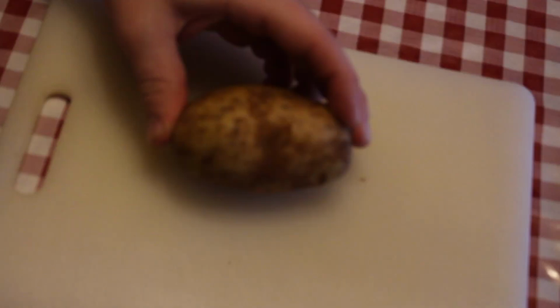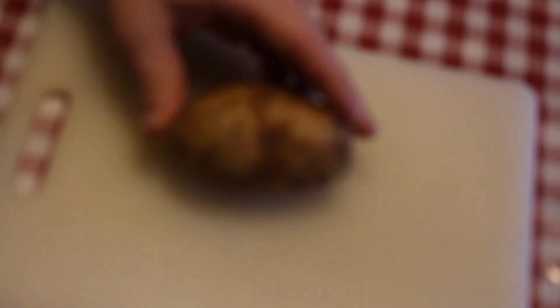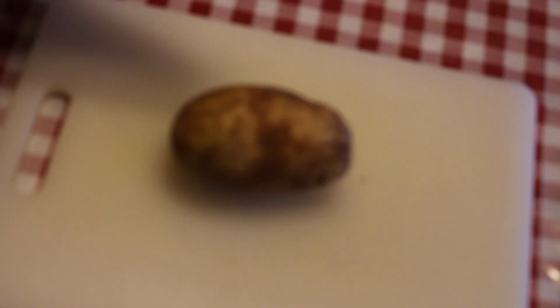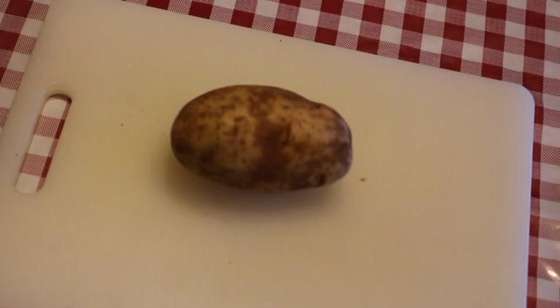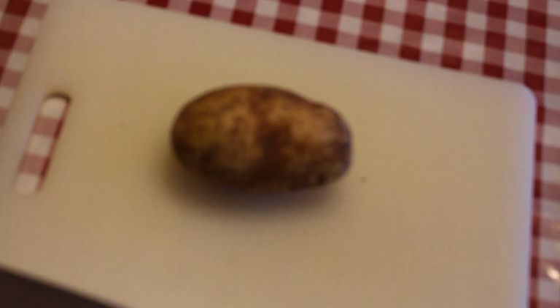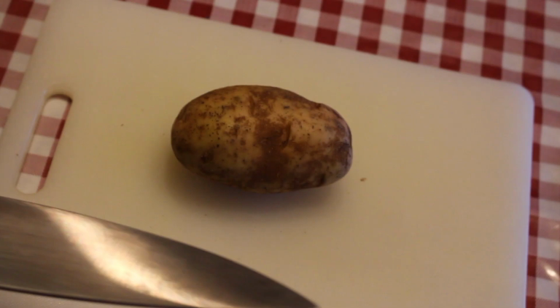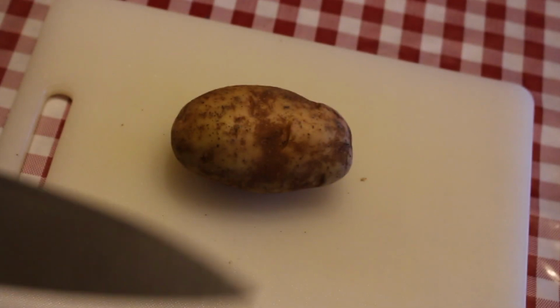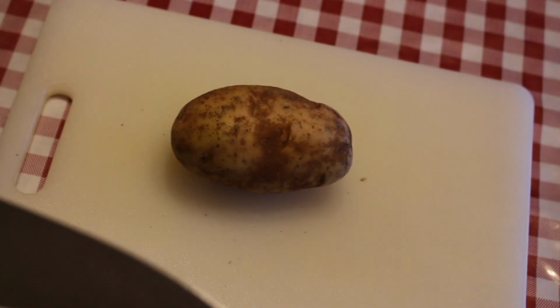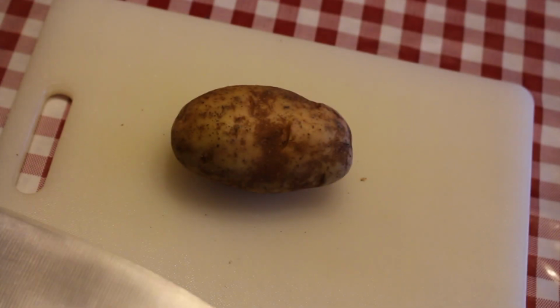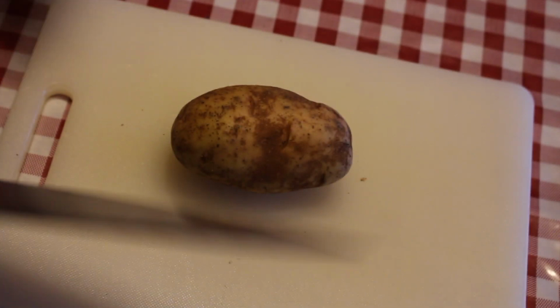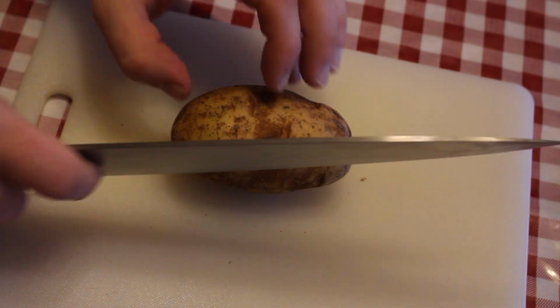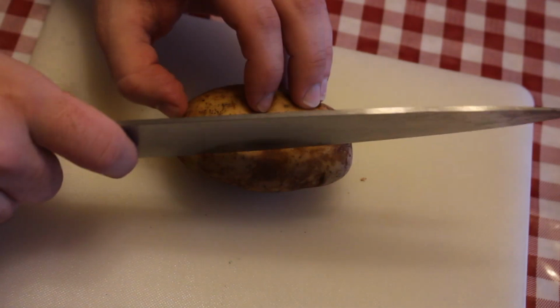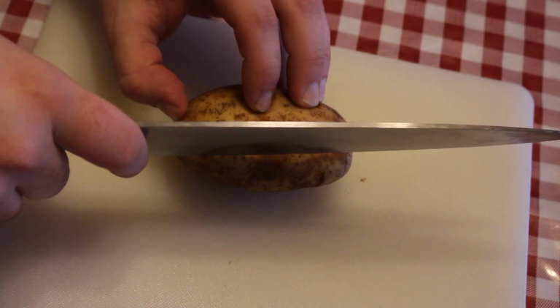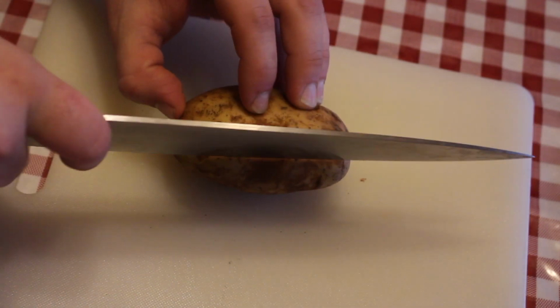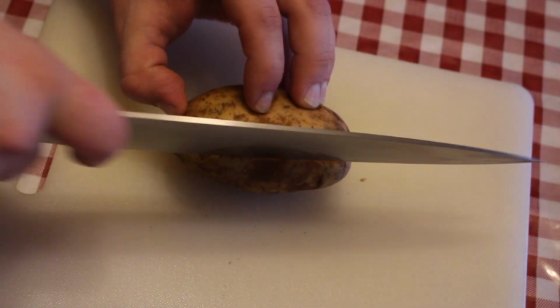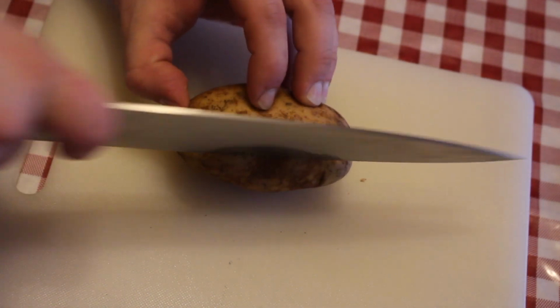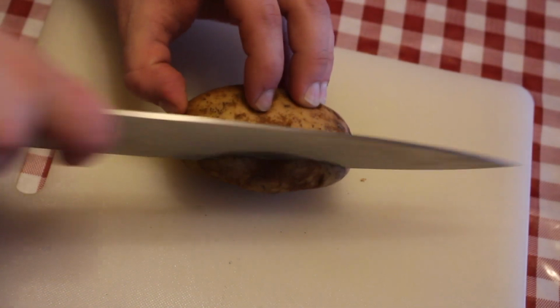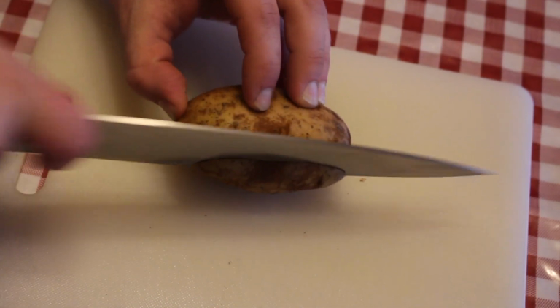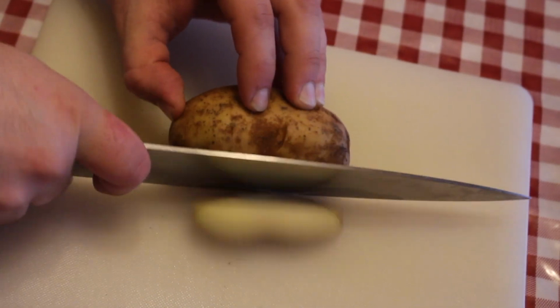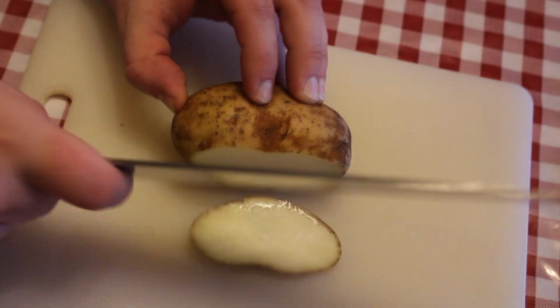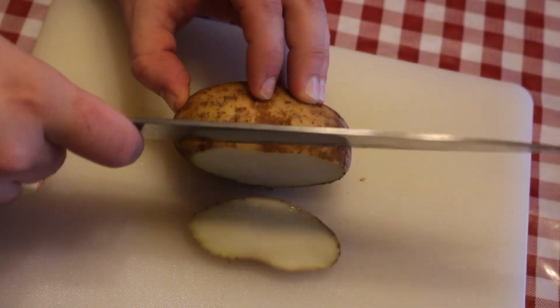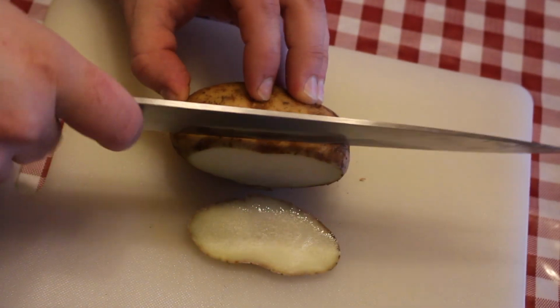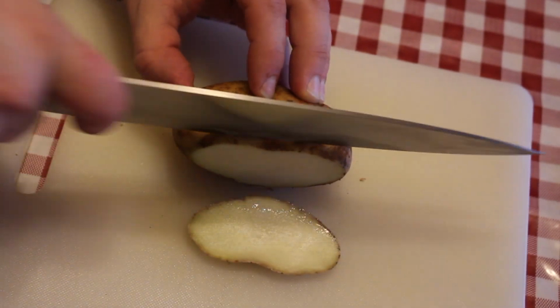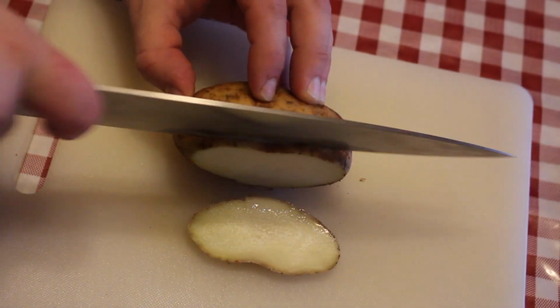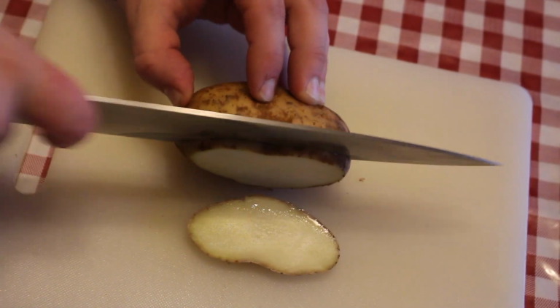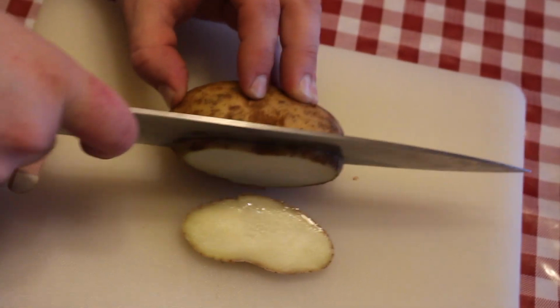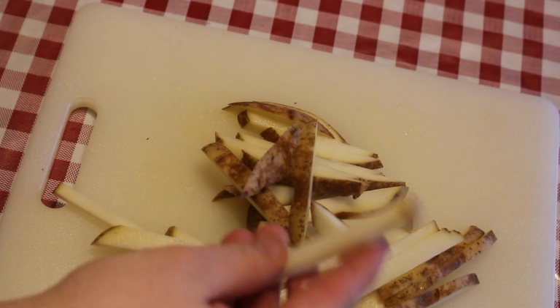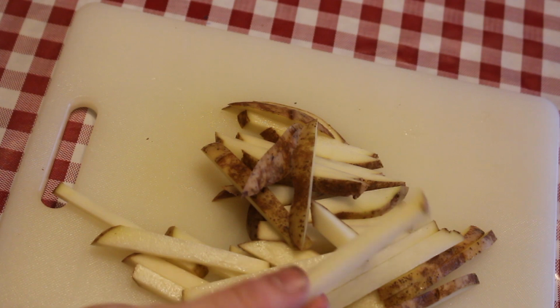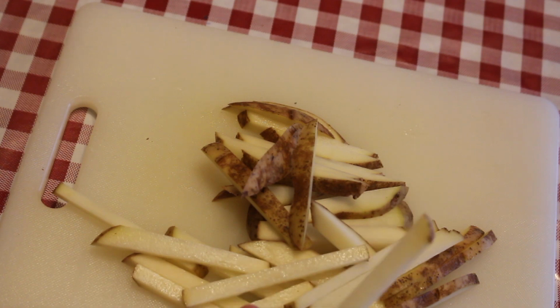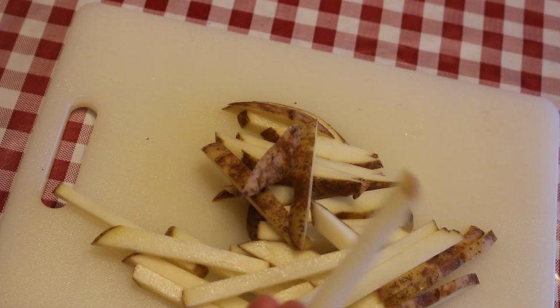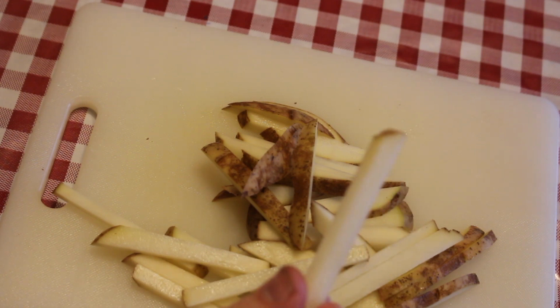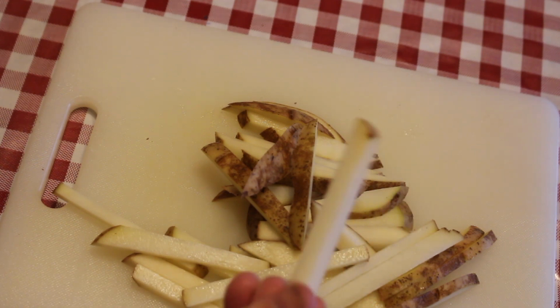I just got finished washing a few russet potatoes and we're just going to slice these until they're about a quarter inch thick. I'd say these are about thick enough.